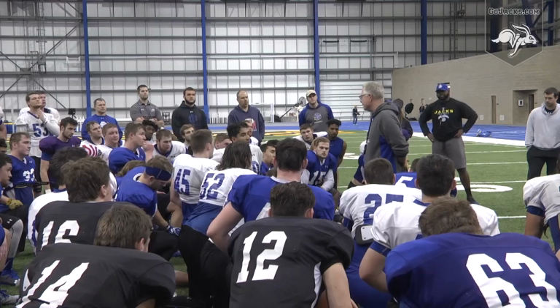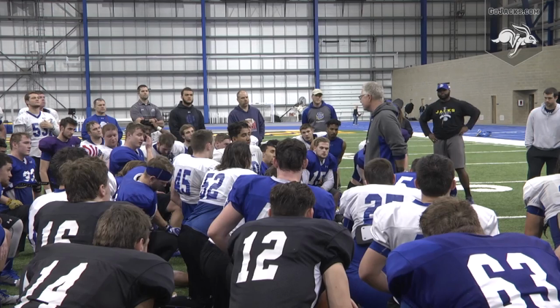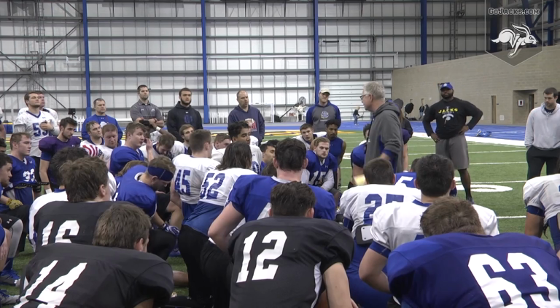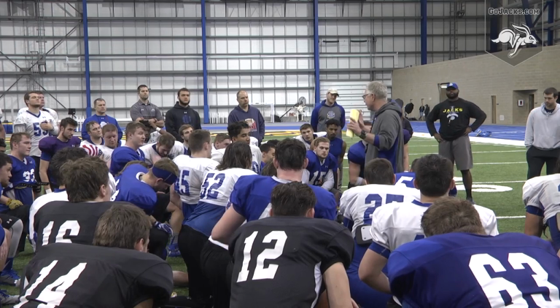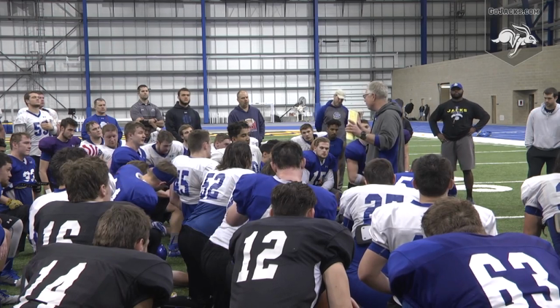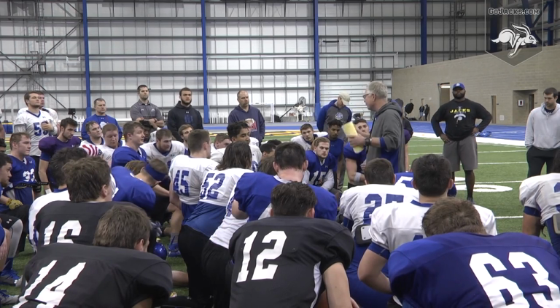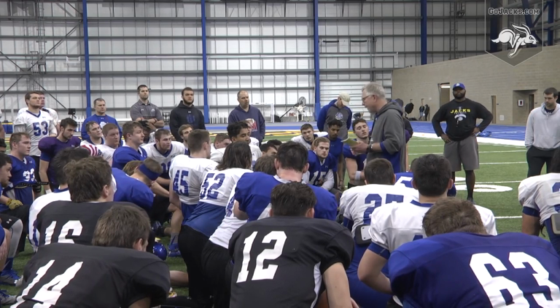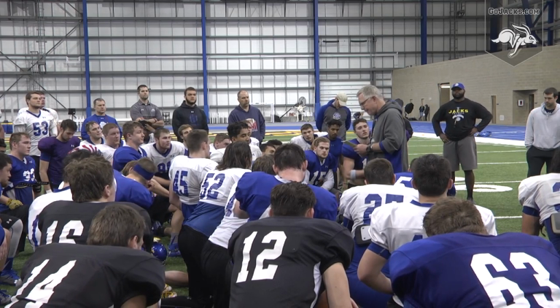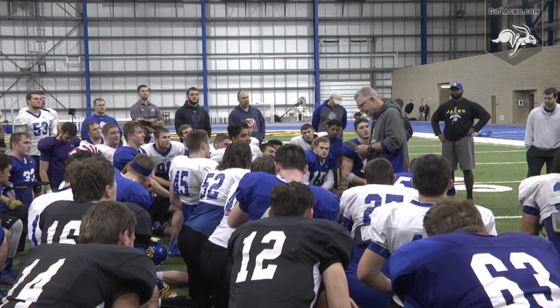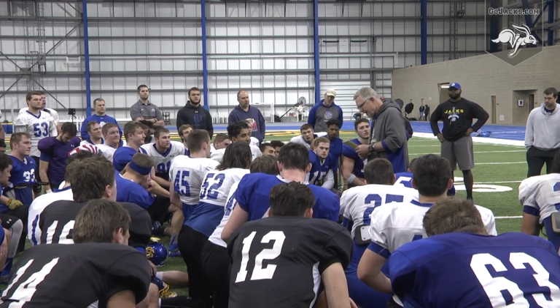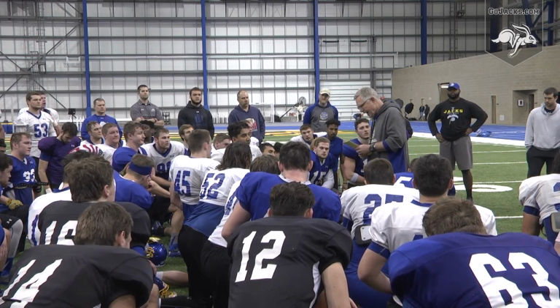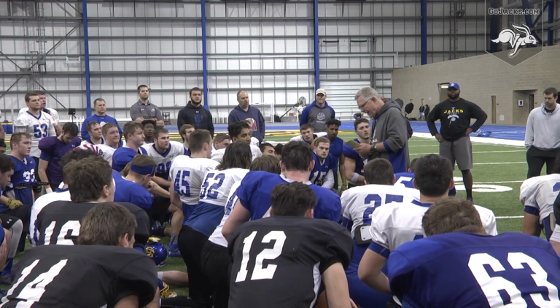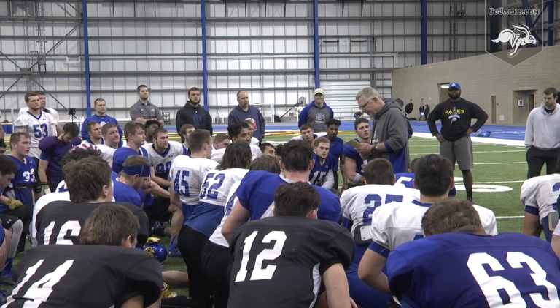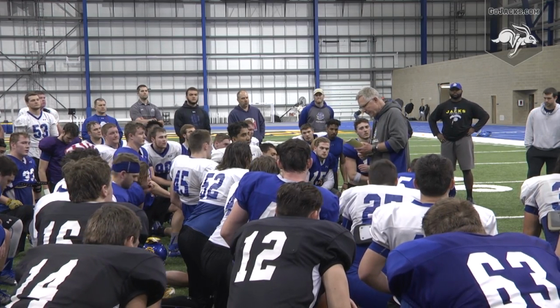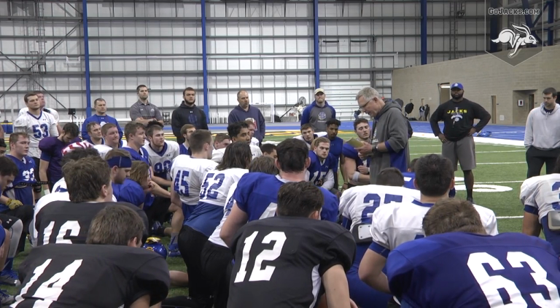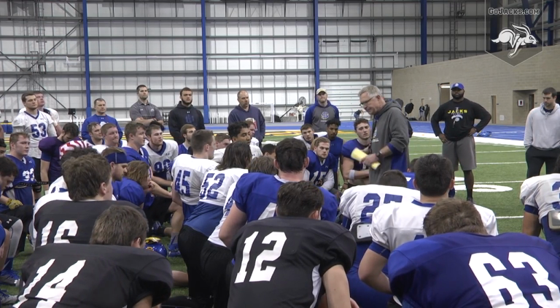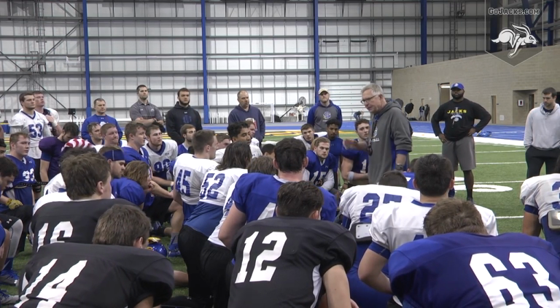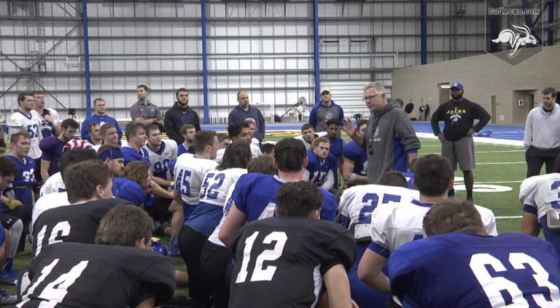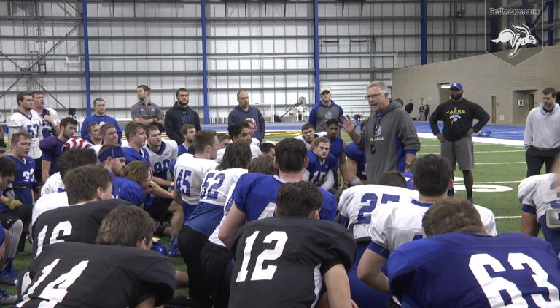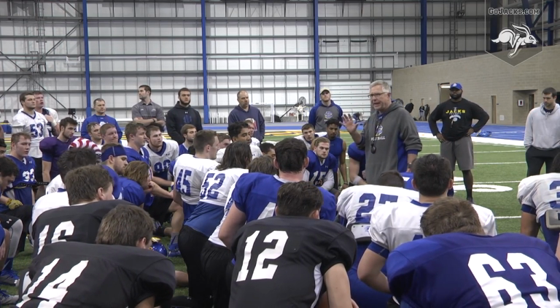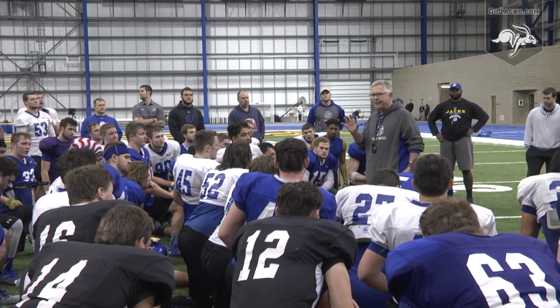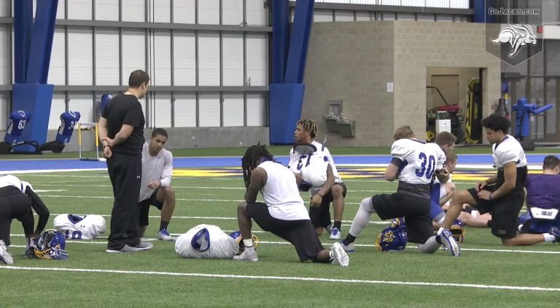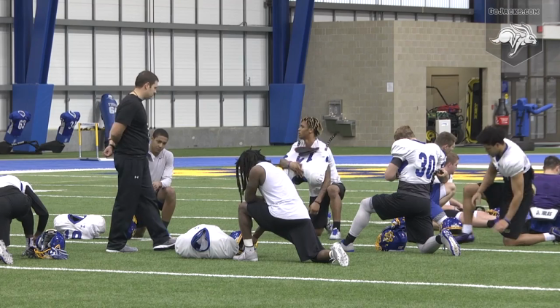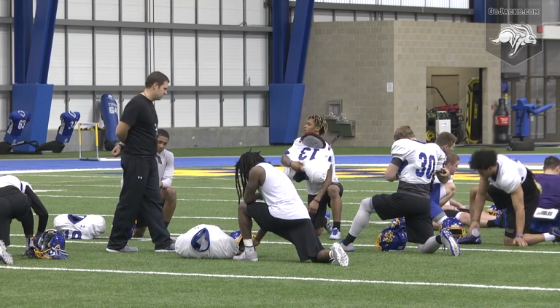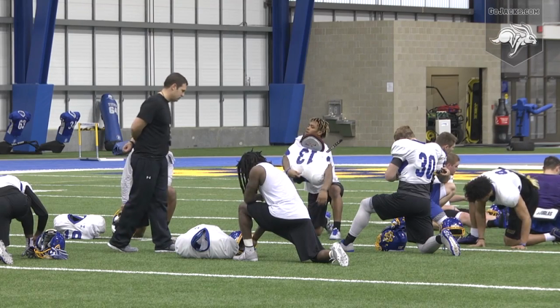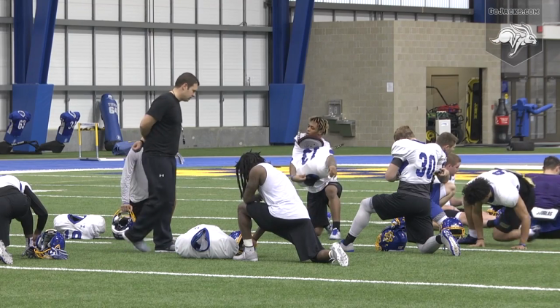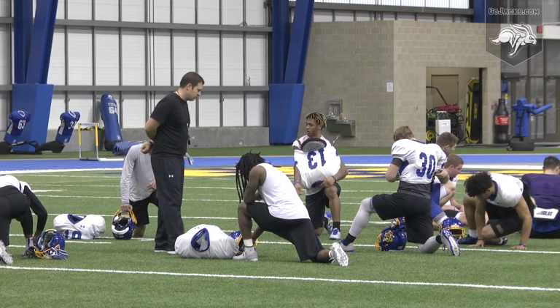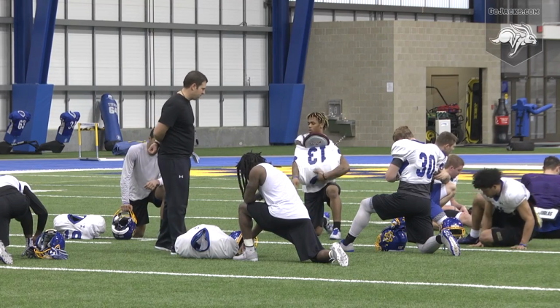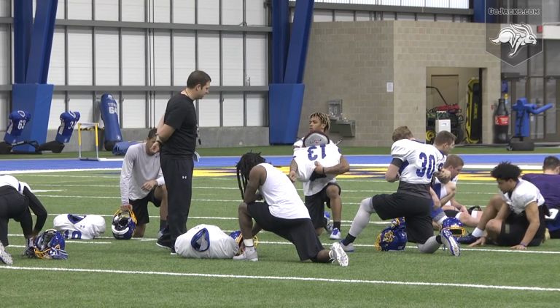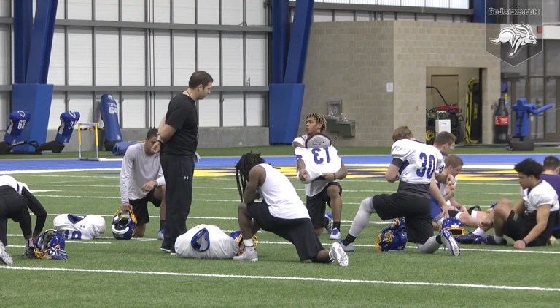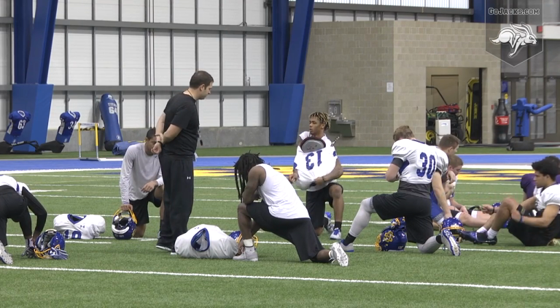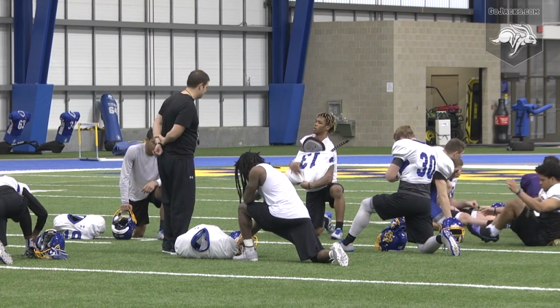The South Dakota State football team has completed nine of its 14 practices this spring, and today our spring report continues with a look at the cornerbacks.